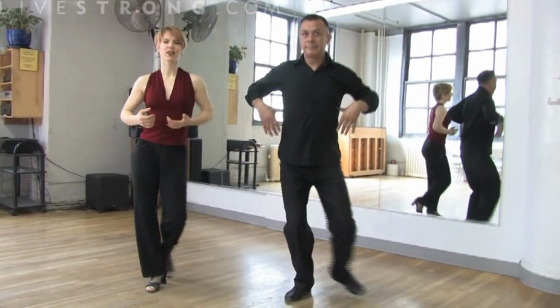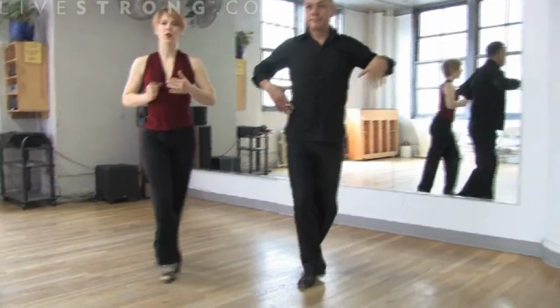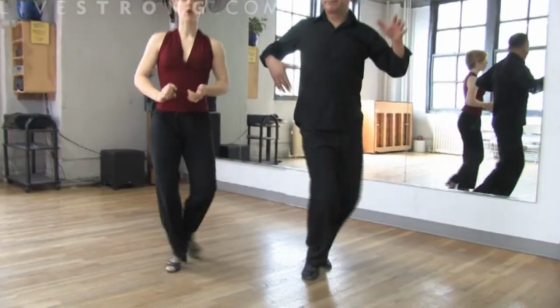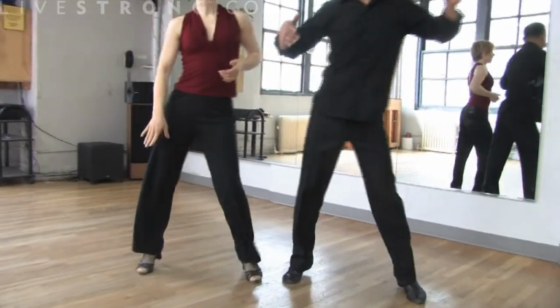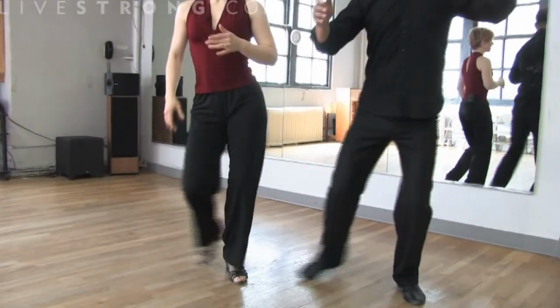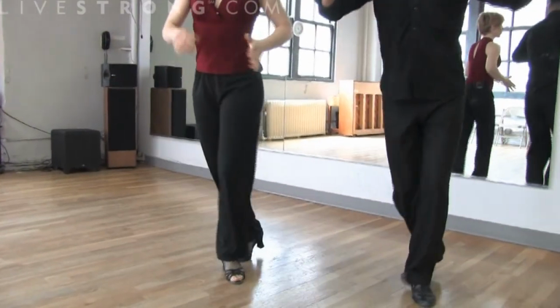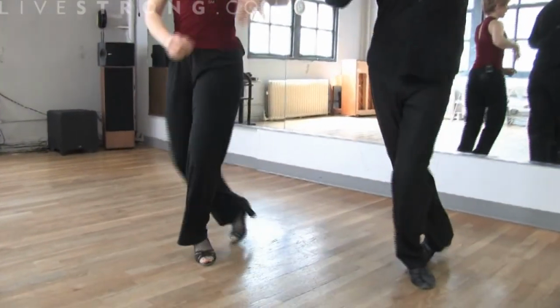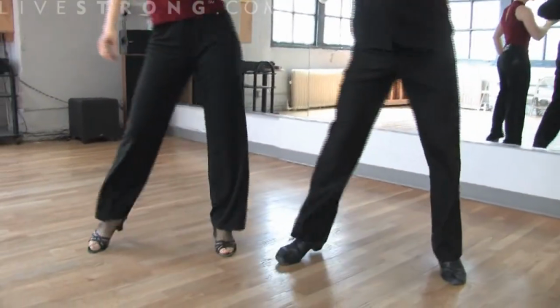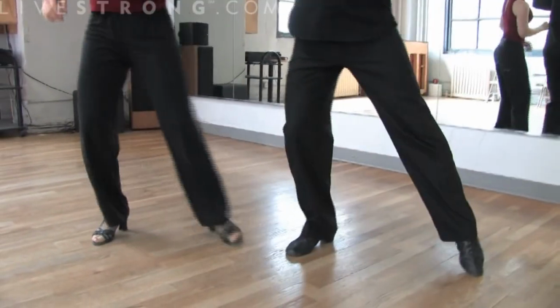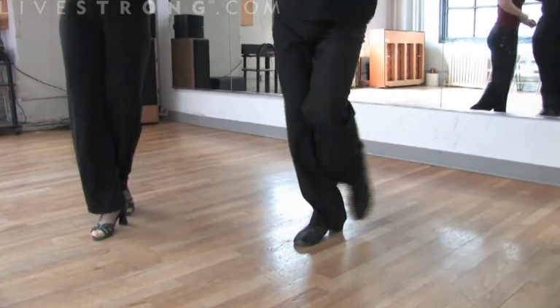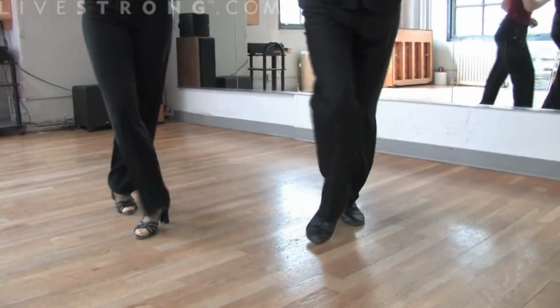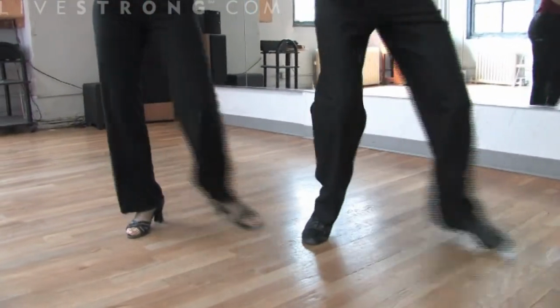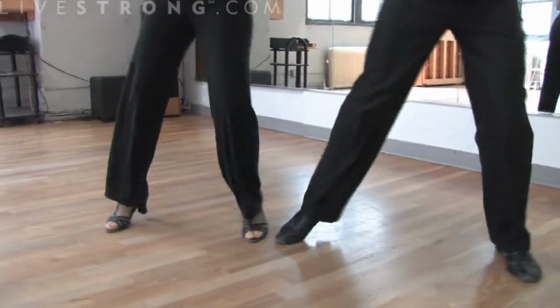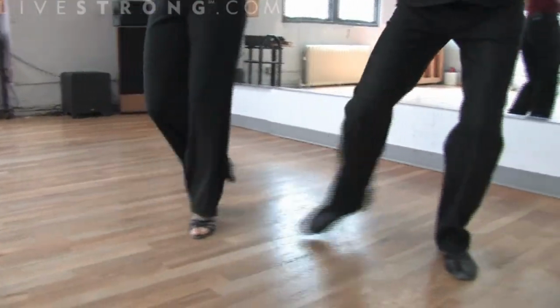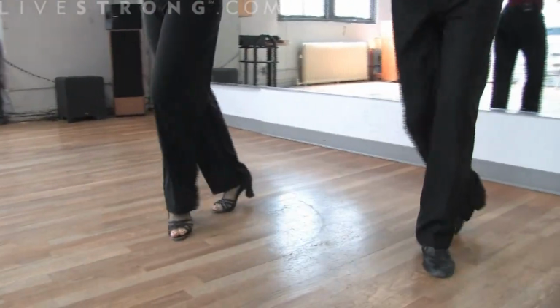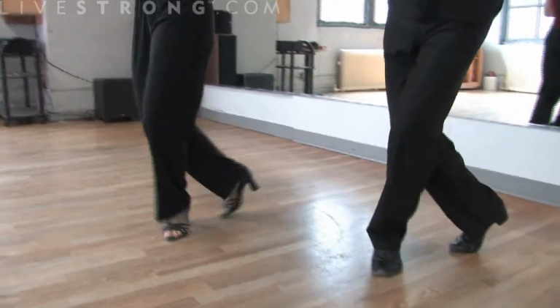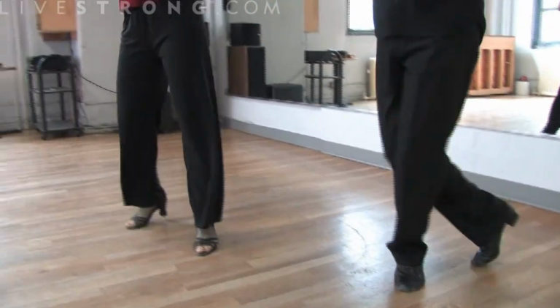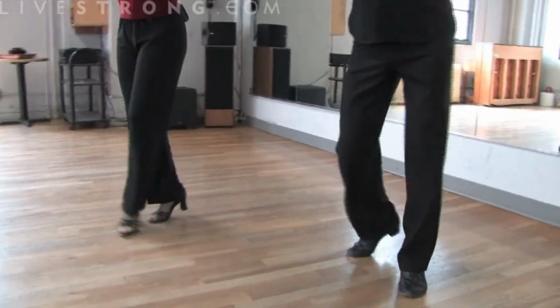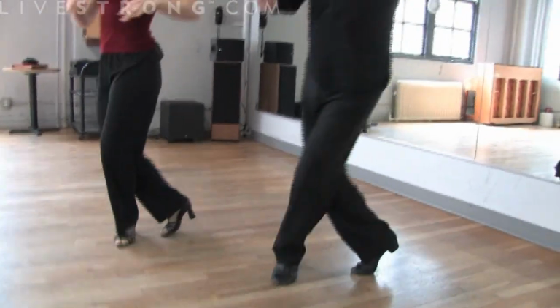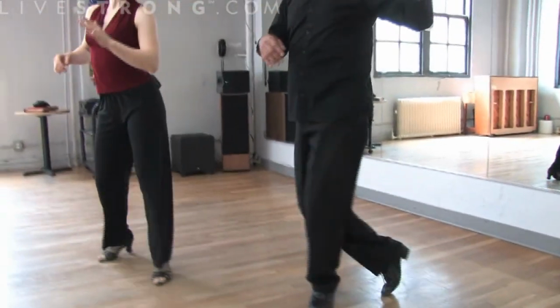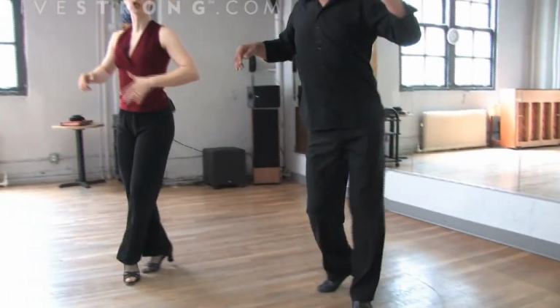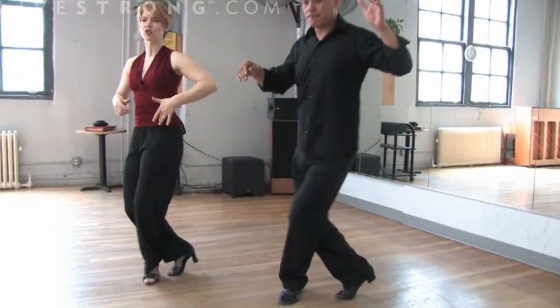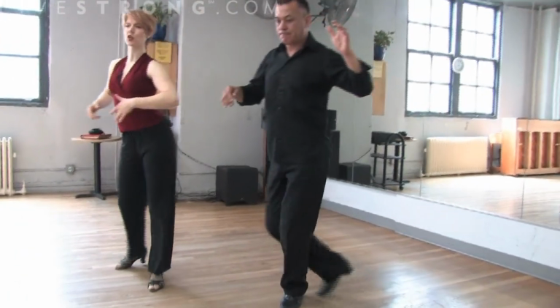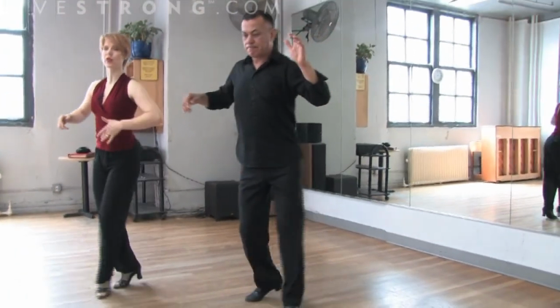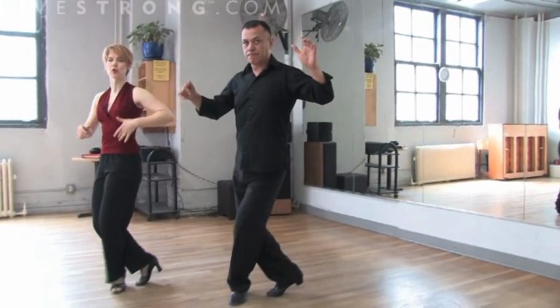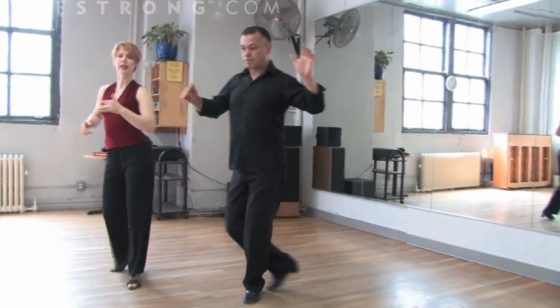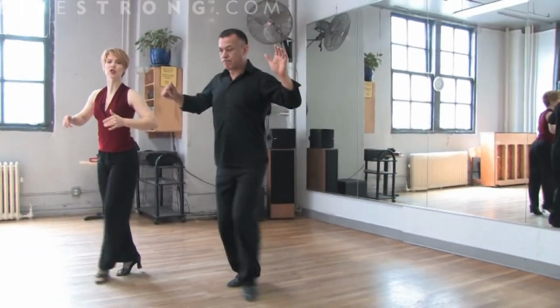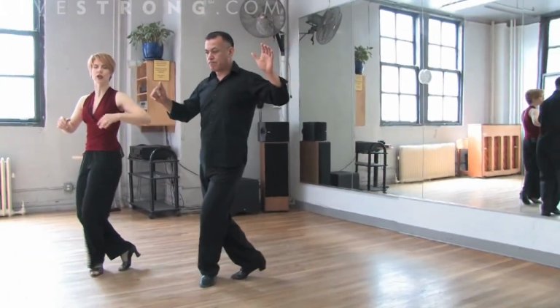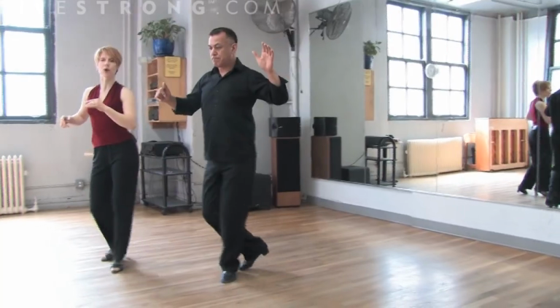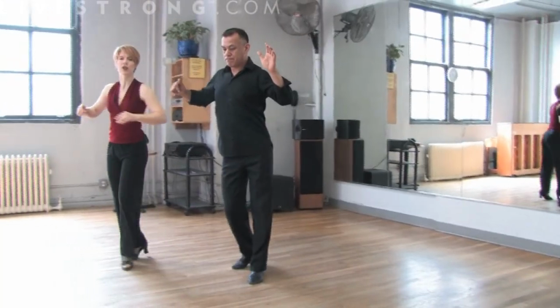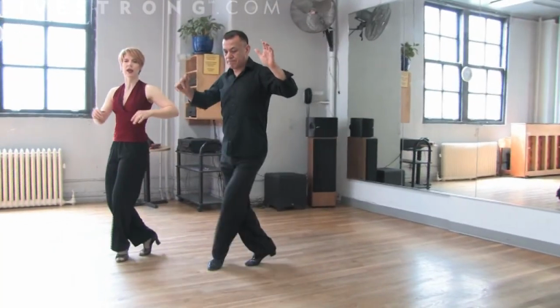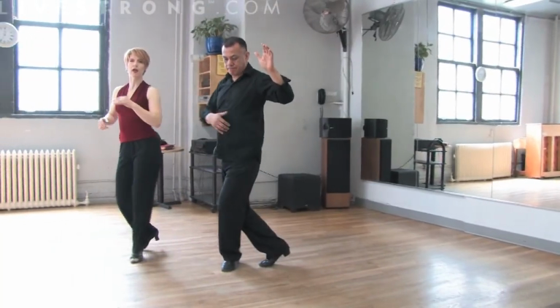We work our ankle muscles with the calves. And from there we will go into the Volta, and cross and cross. Making sure that we do a little circular motion in our hip.